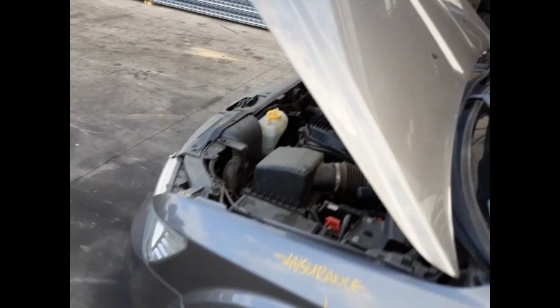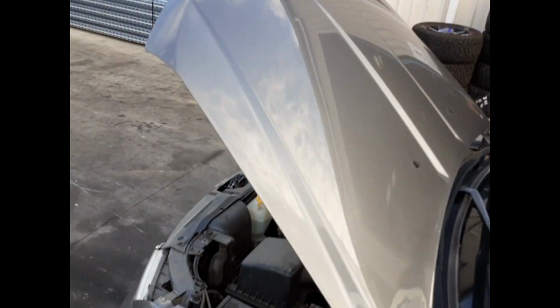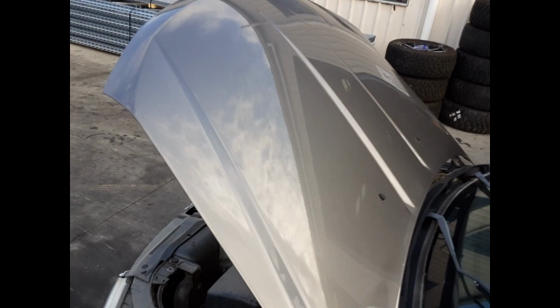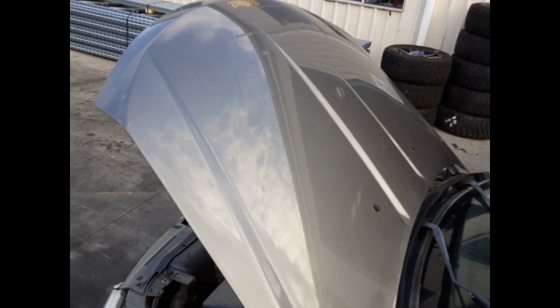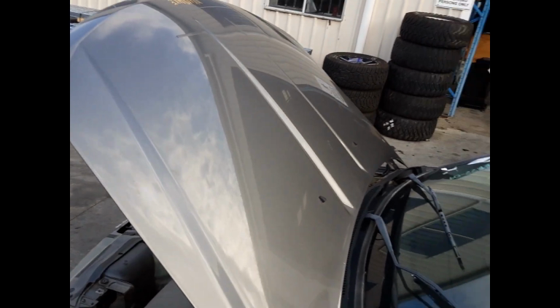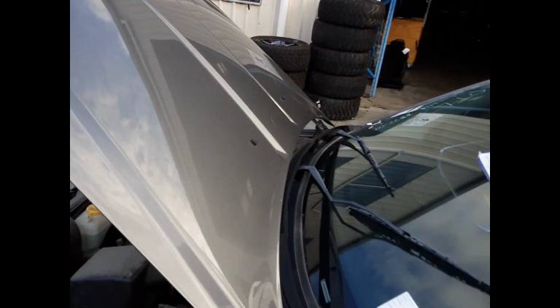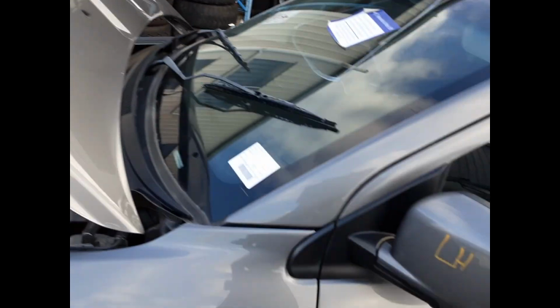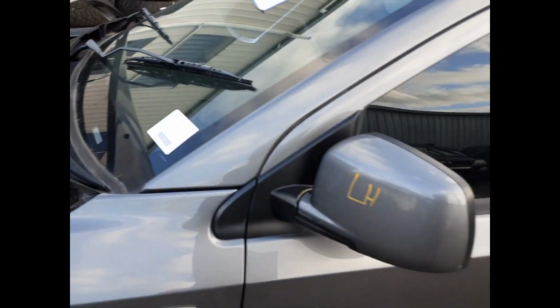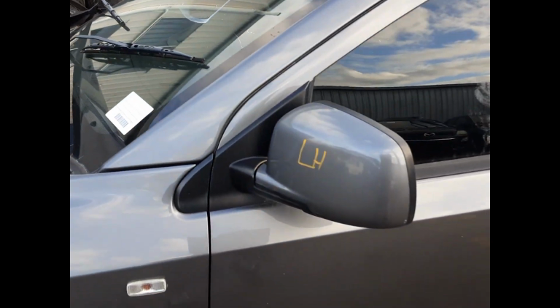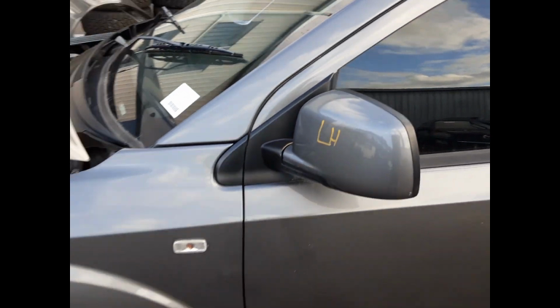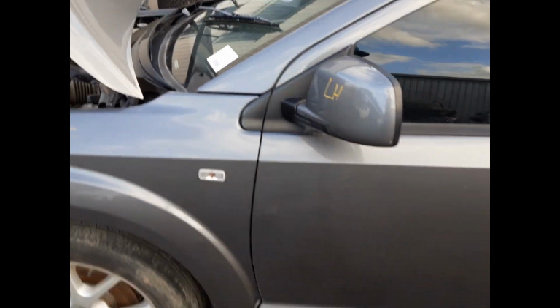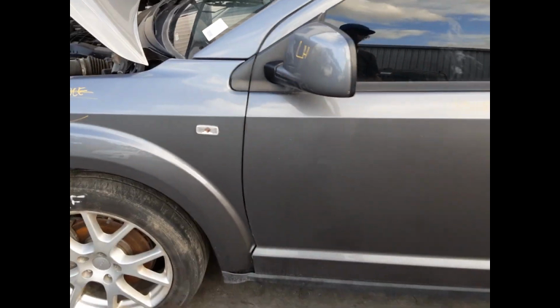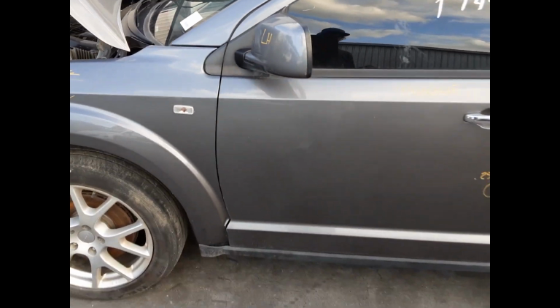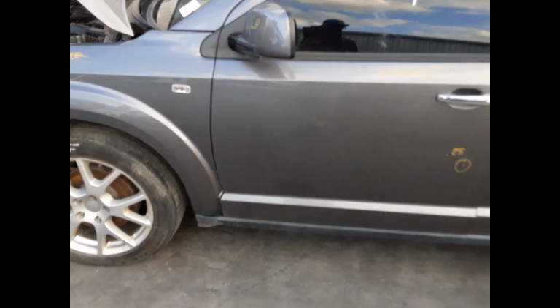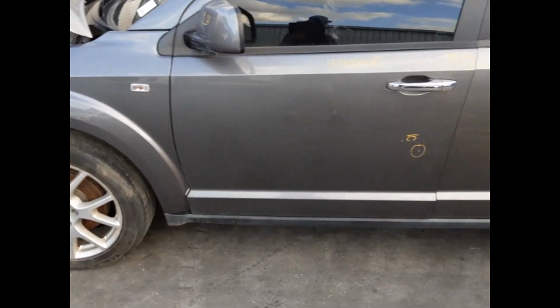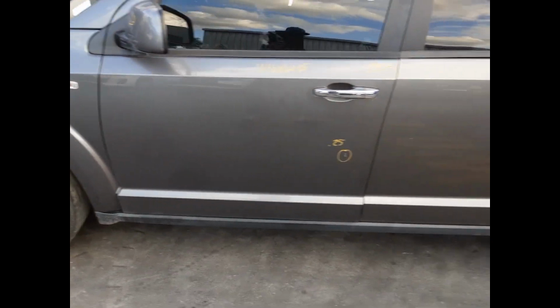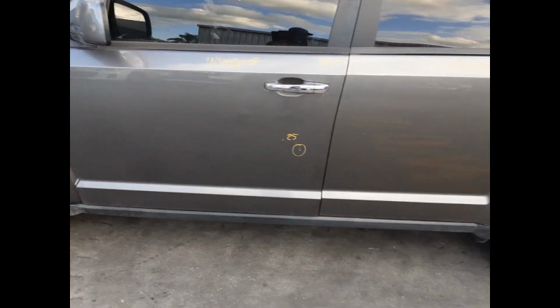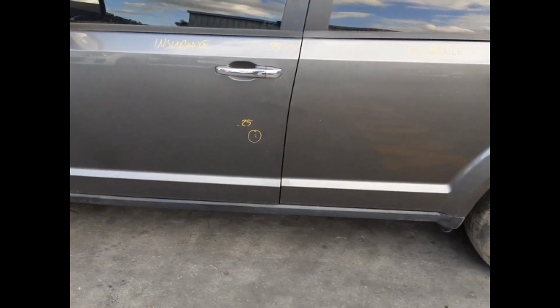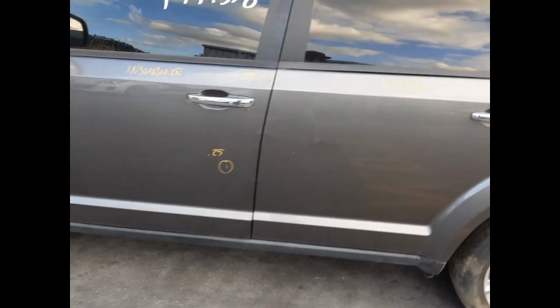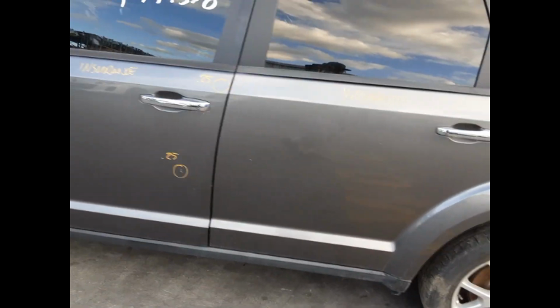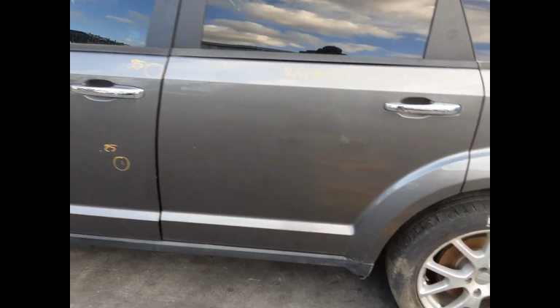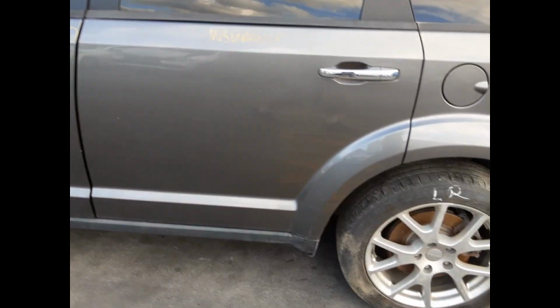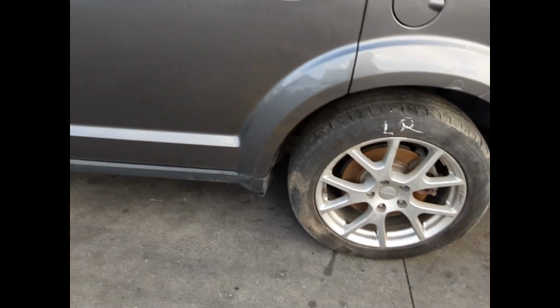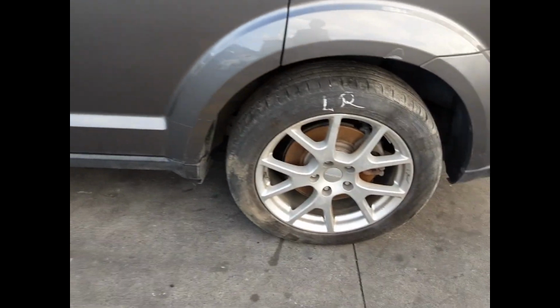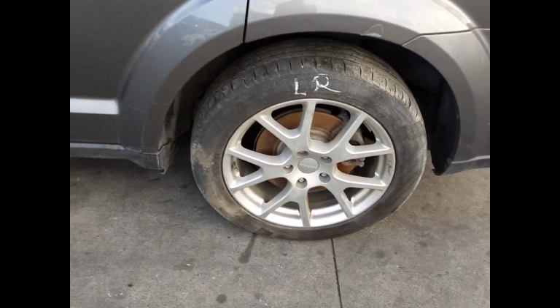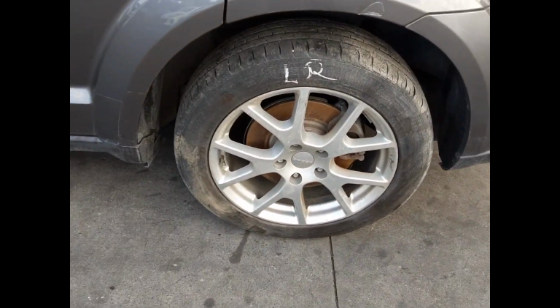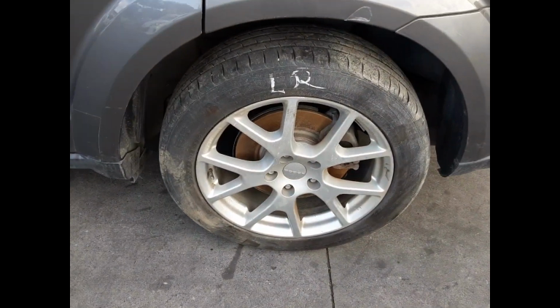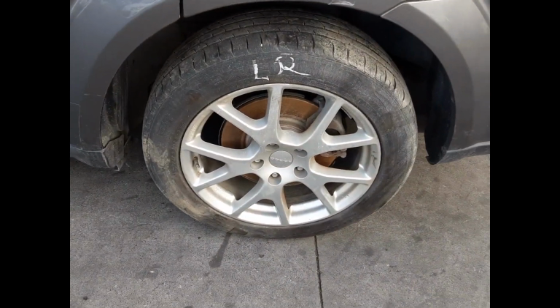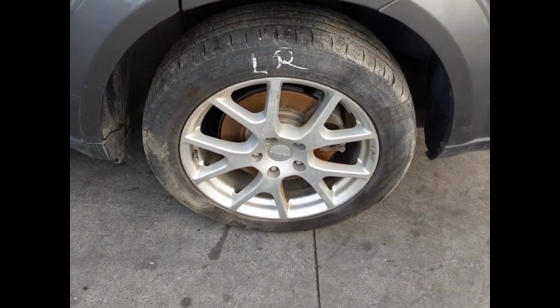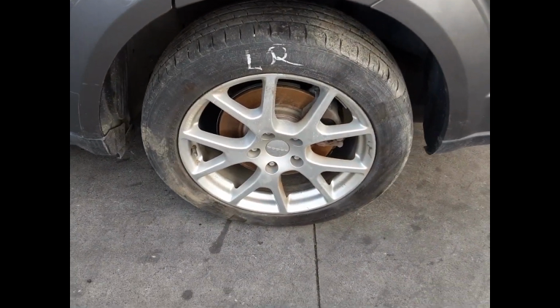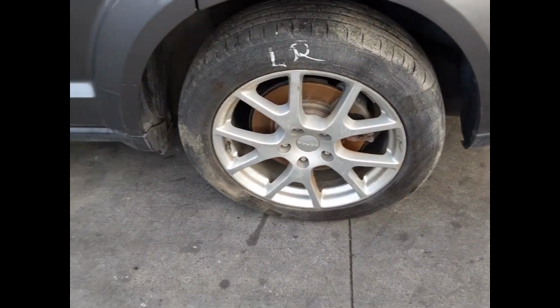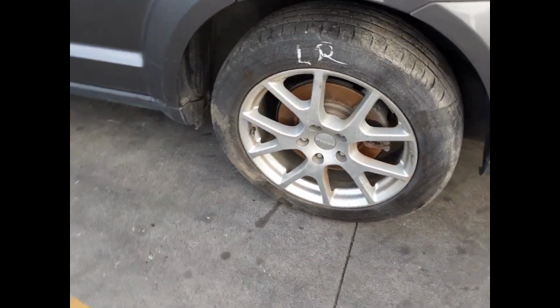The bonnet appears to have no damage. Left power door mirror. The left front door has two small dents. Left rear door appears to have no damage. Left rear 19 inch factory alloy mag with a good tyre.